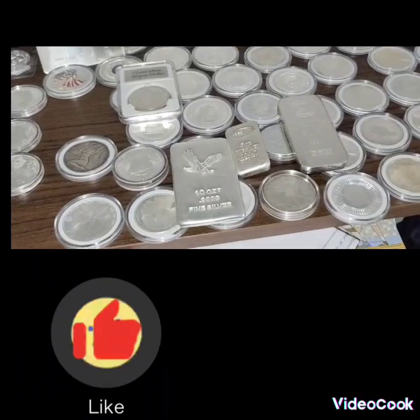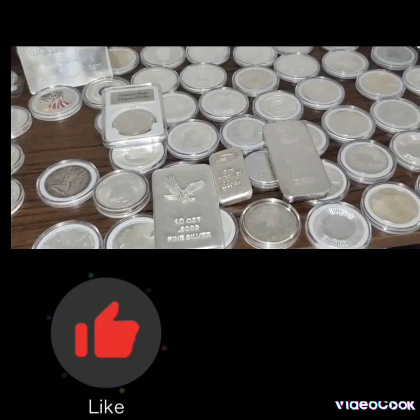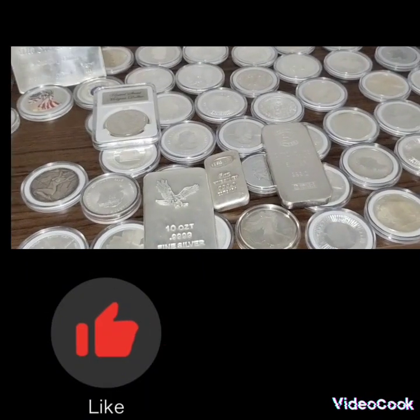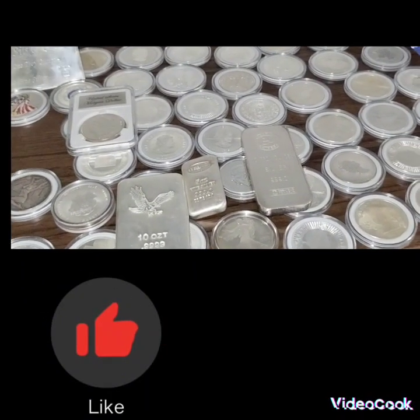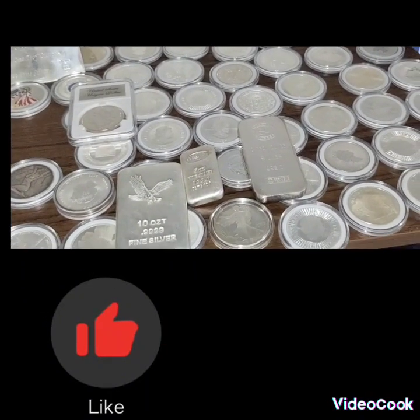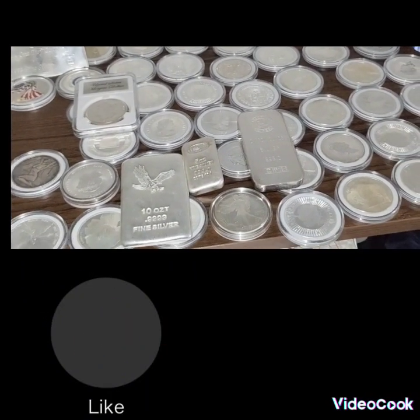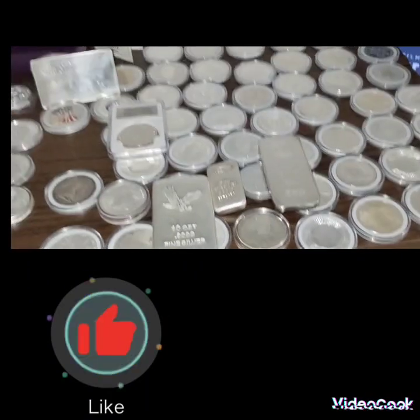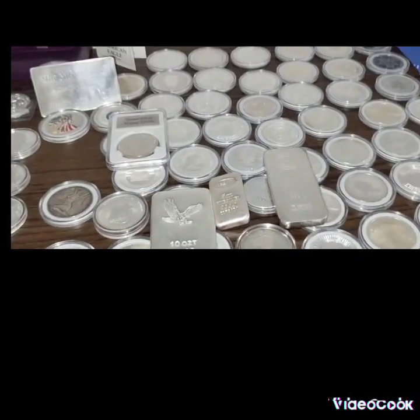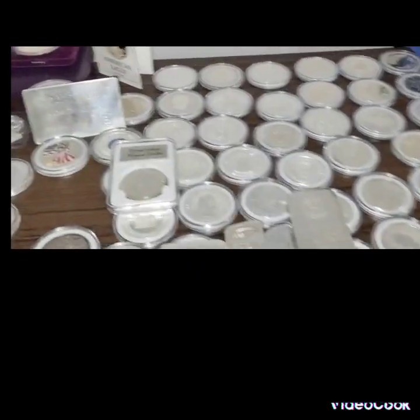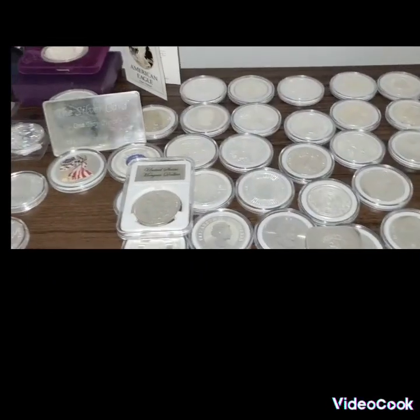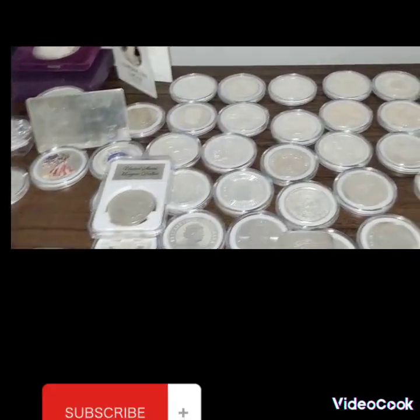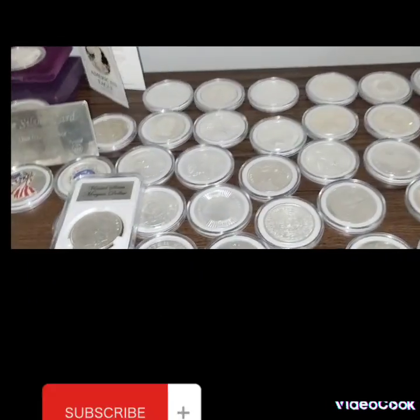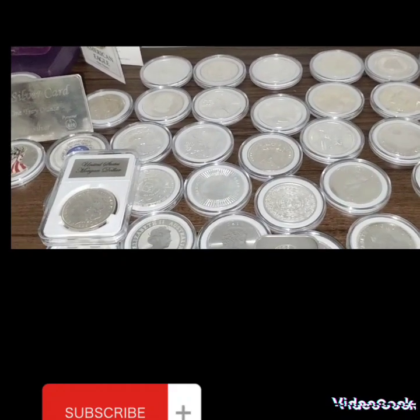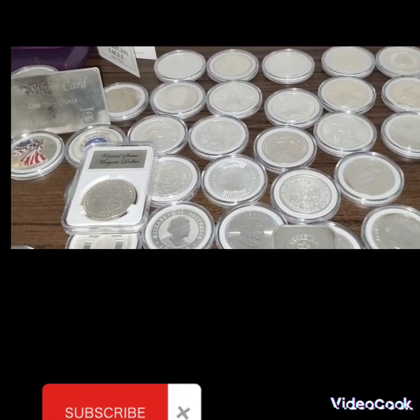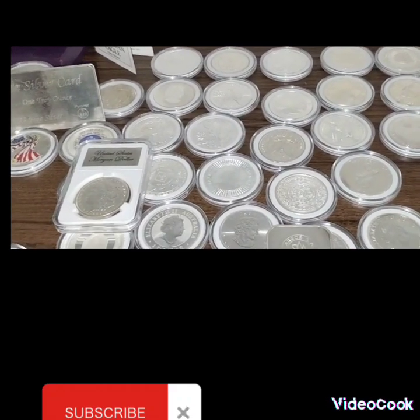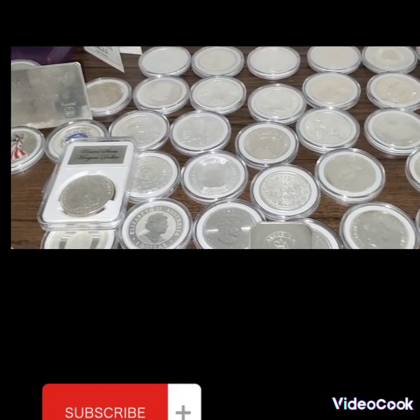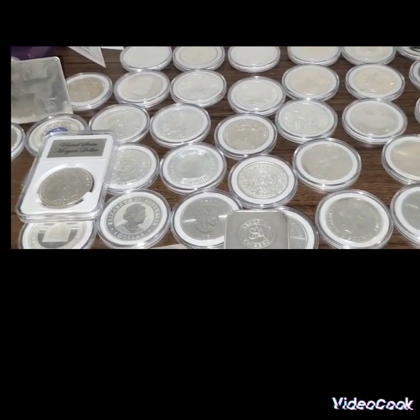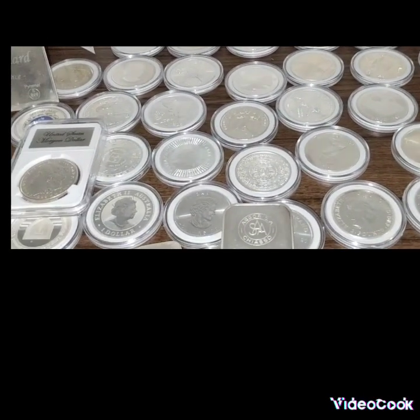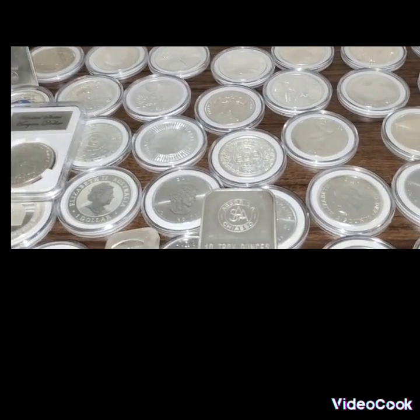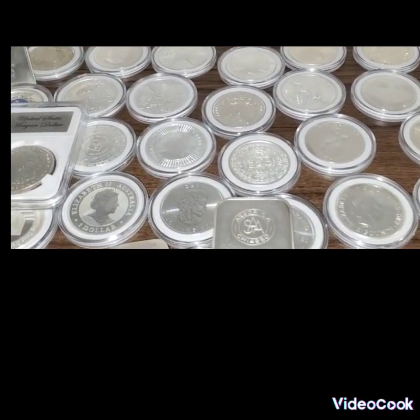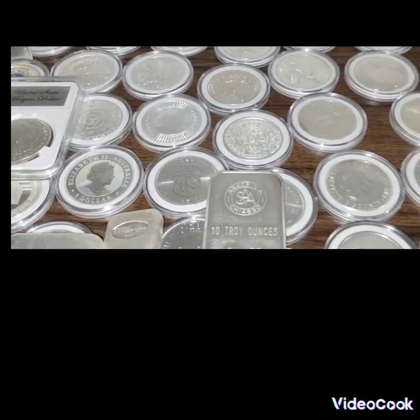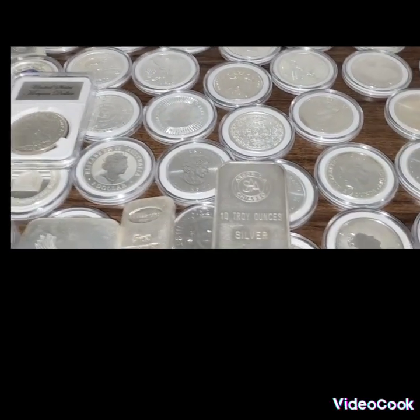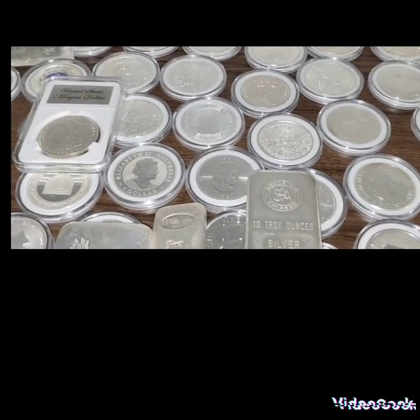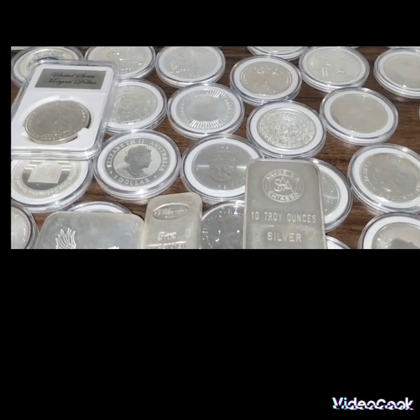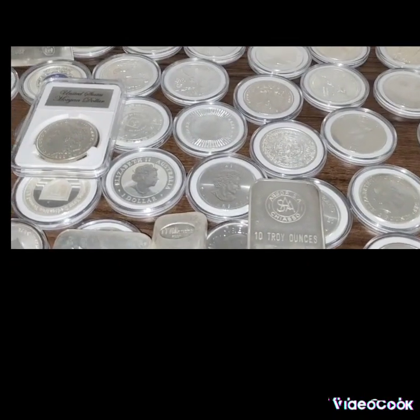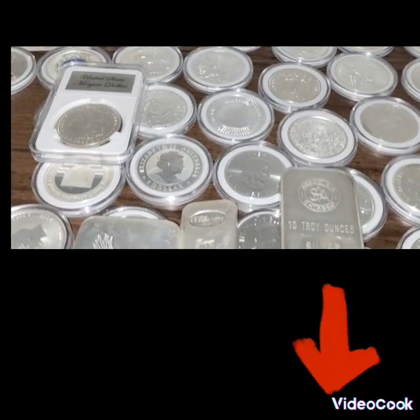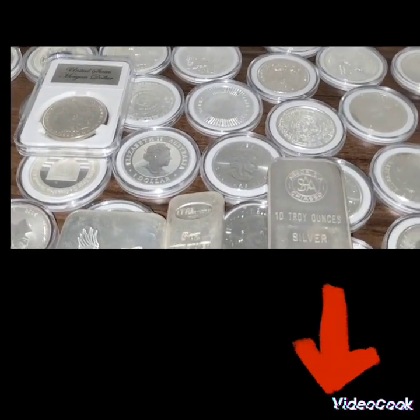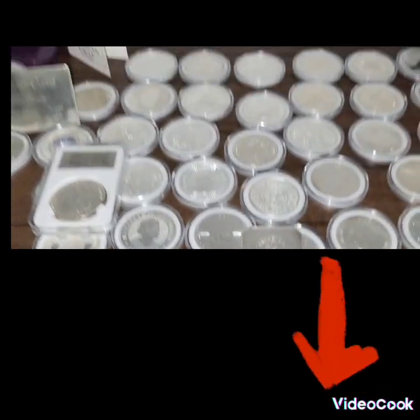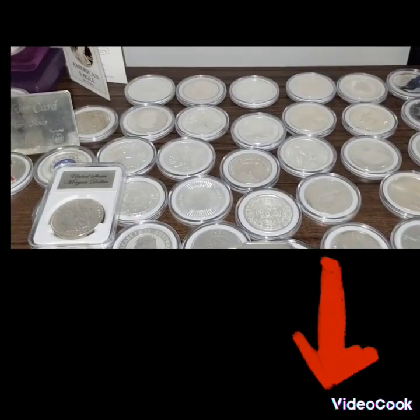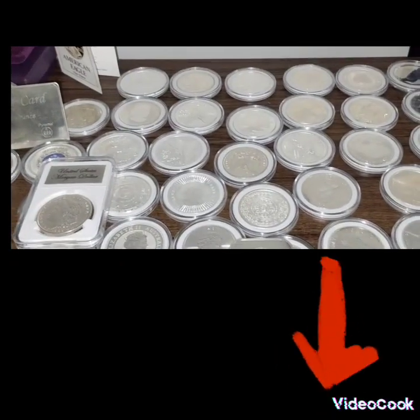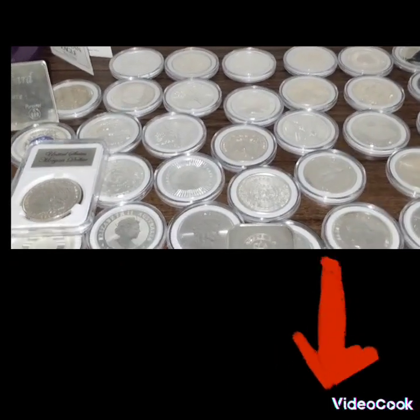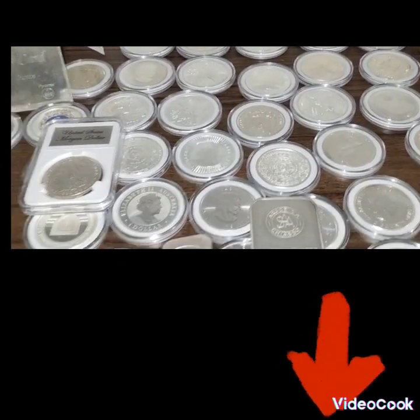Hello guys, this is Hector Silver Coin. I just want to show off my entire stack. This is what I do for a hobby — I stack coins, stack gold. This is what I do for fun, so I hope you enjoy.